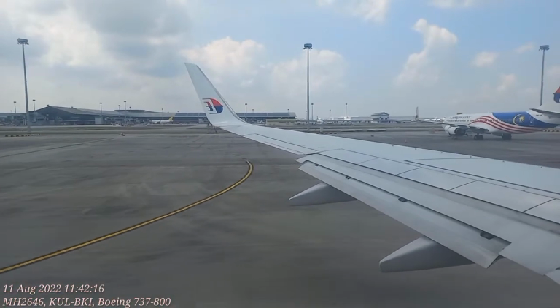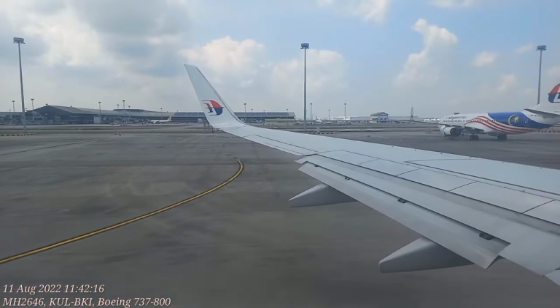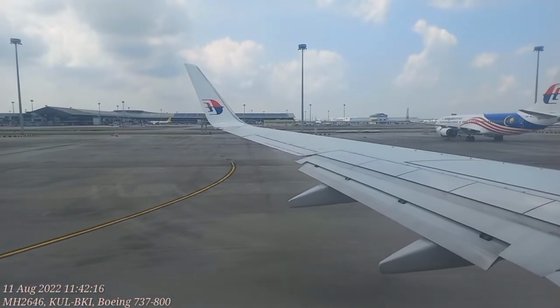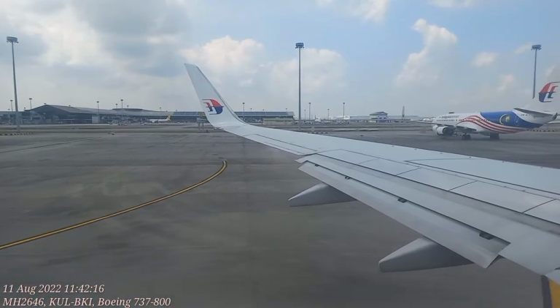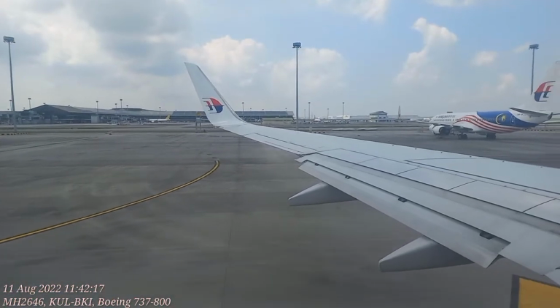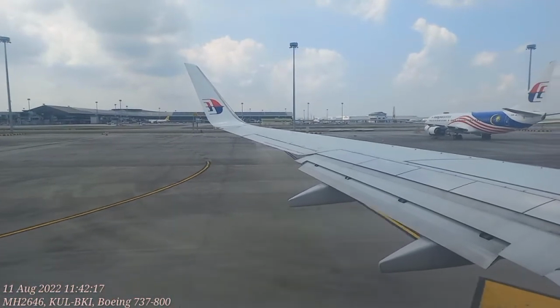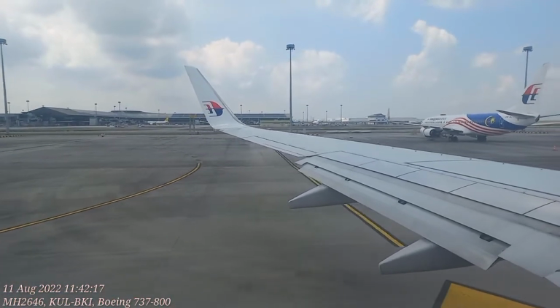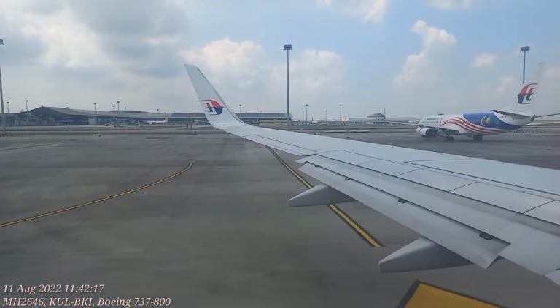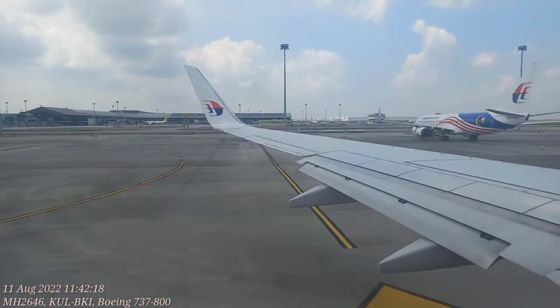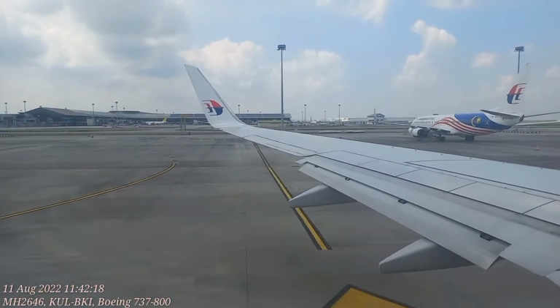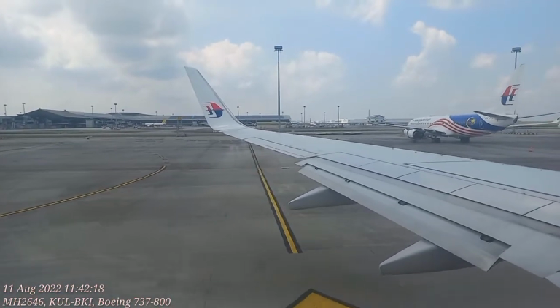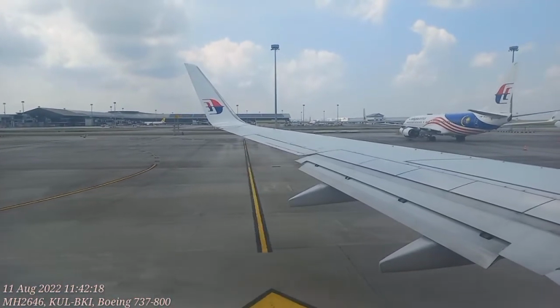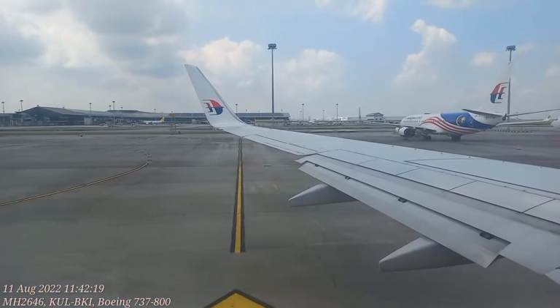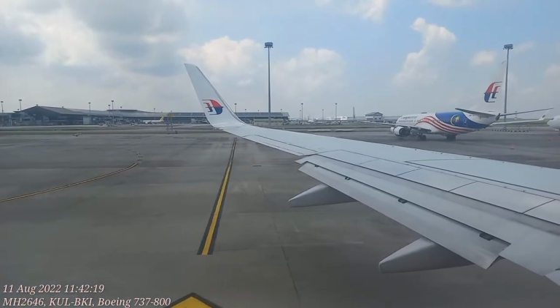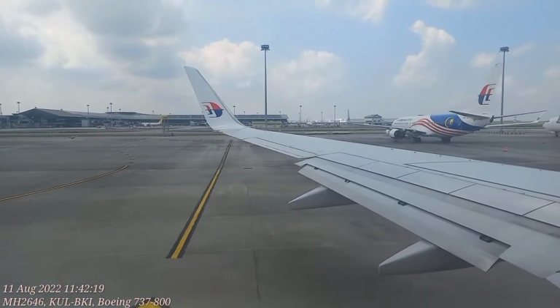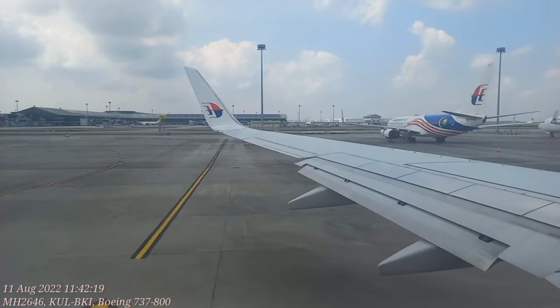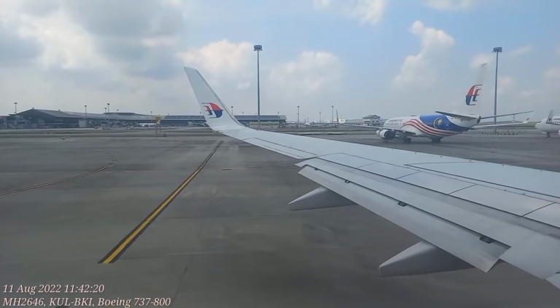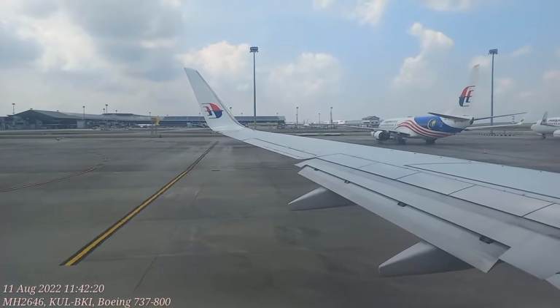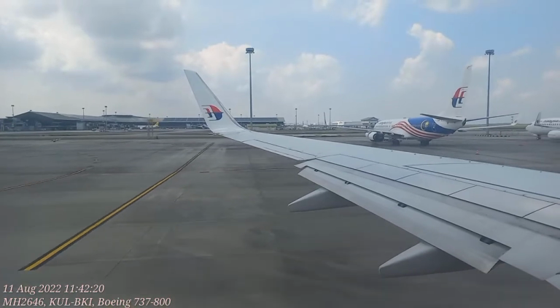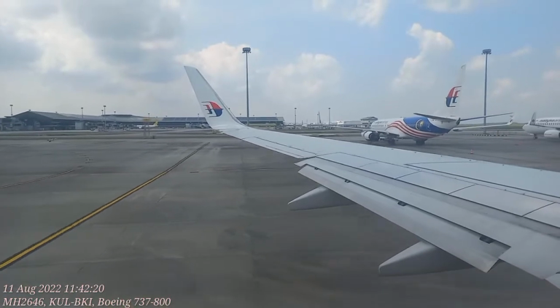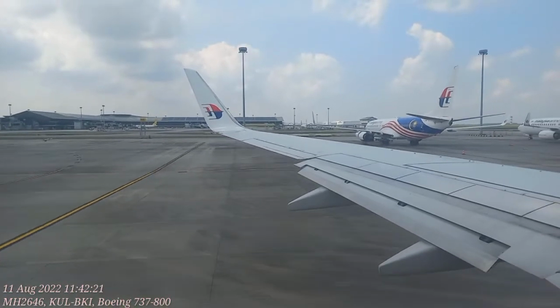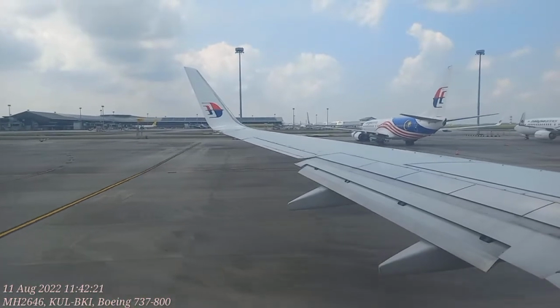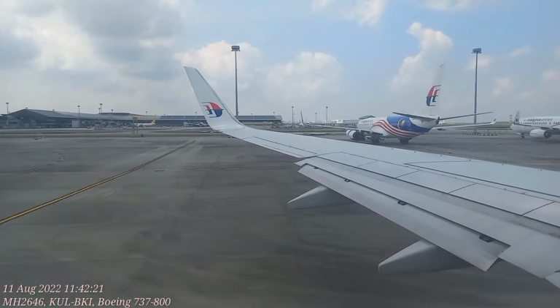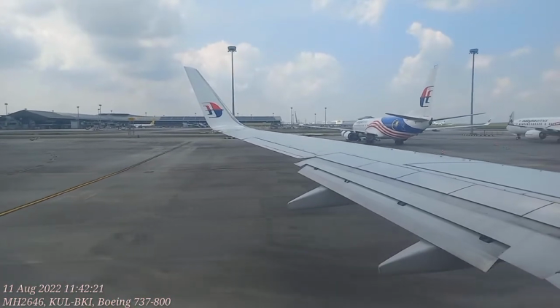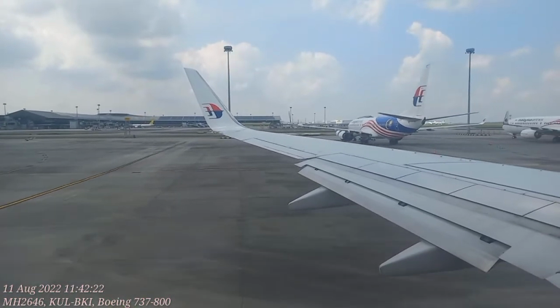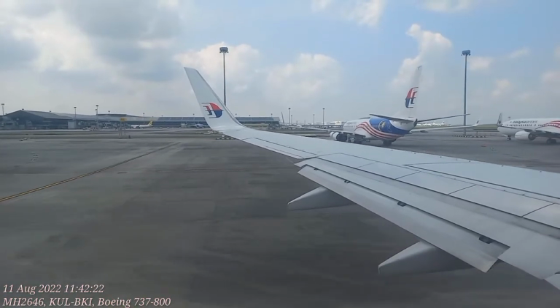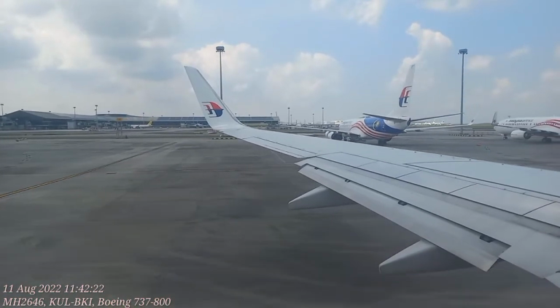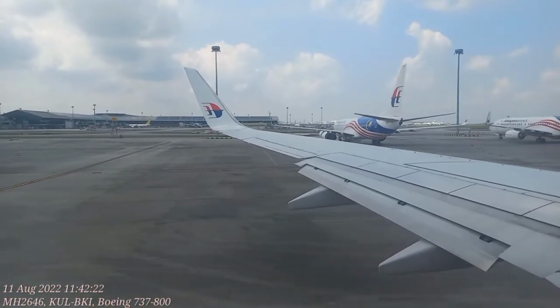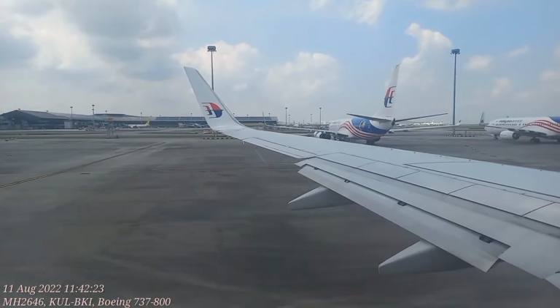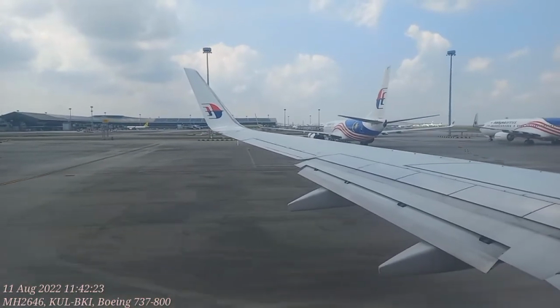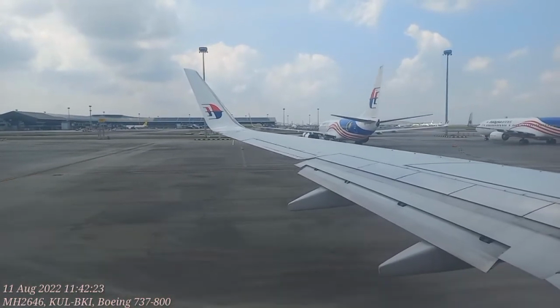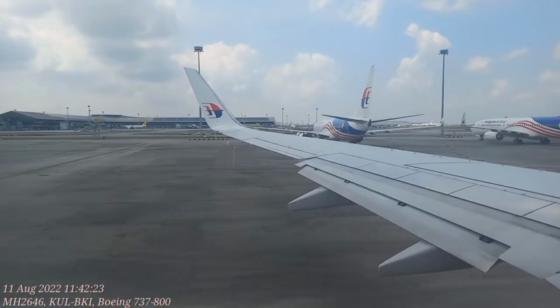Put your seat upright and armrest down. Store your tray table and keep the window shades up. You should do this when we're landing too.